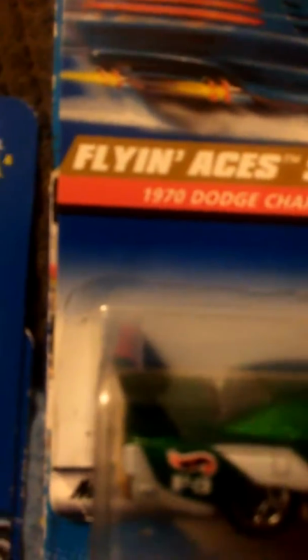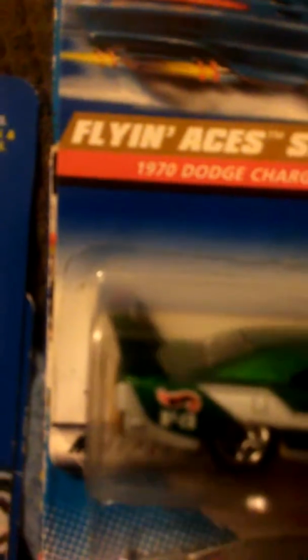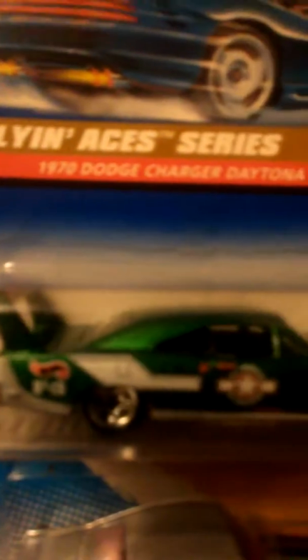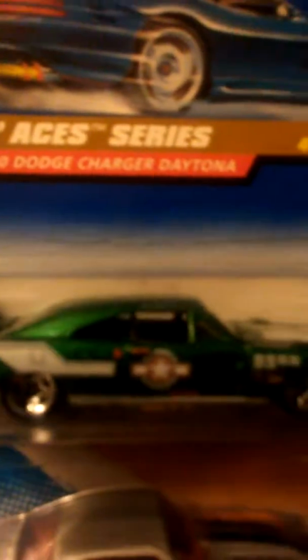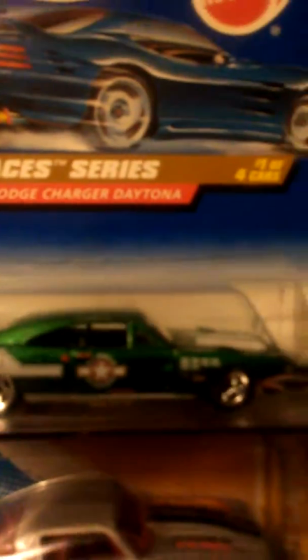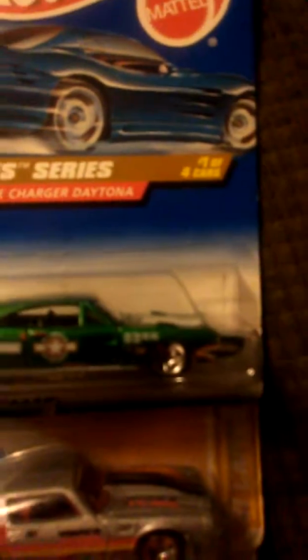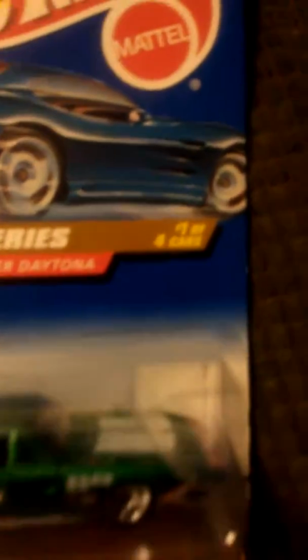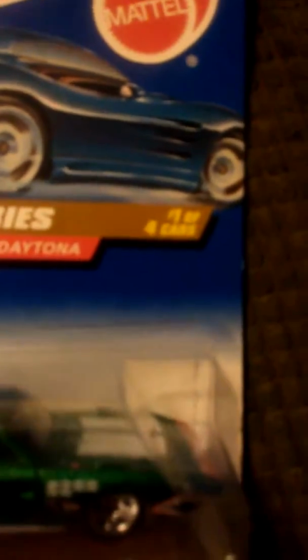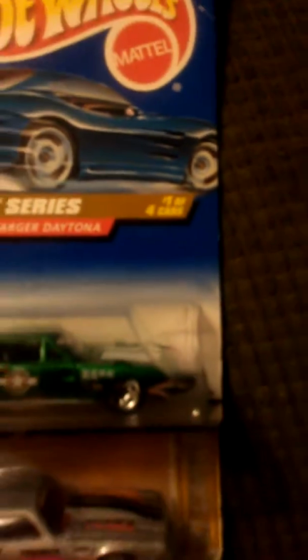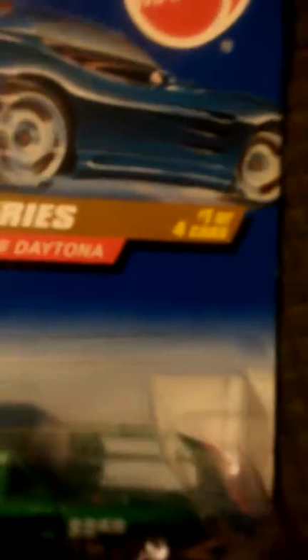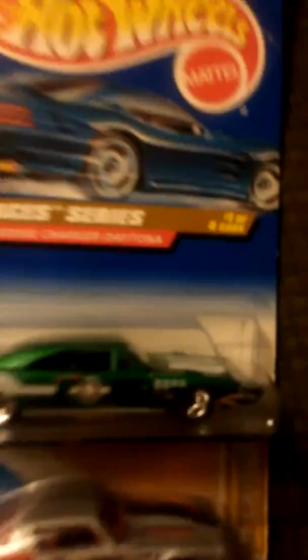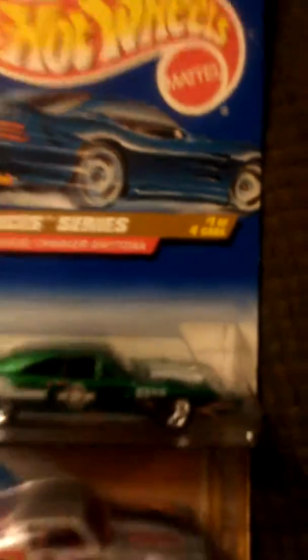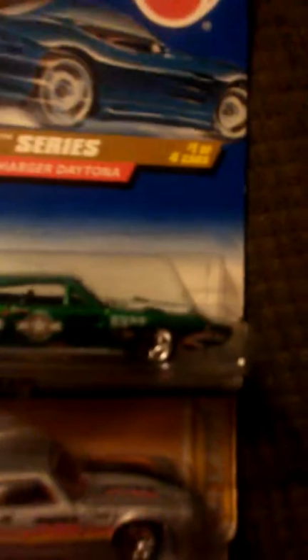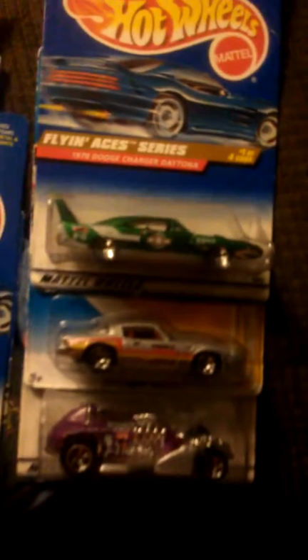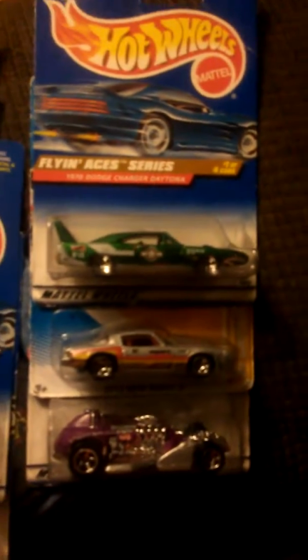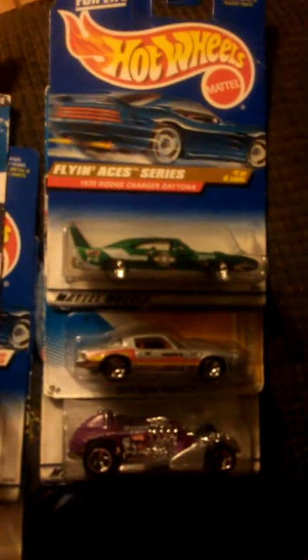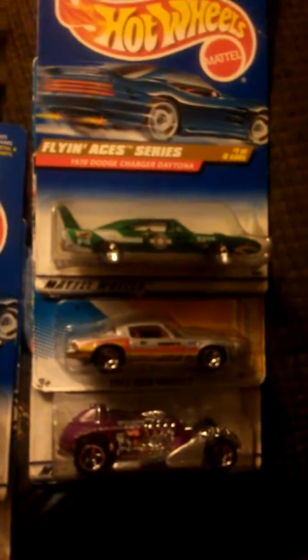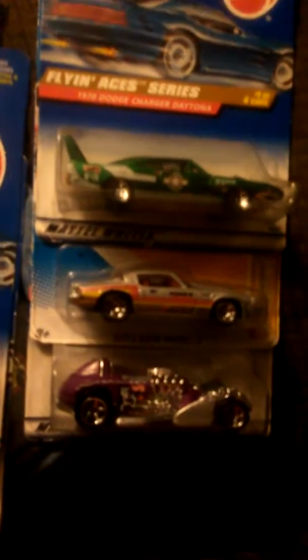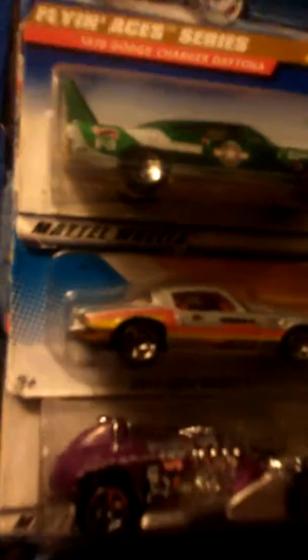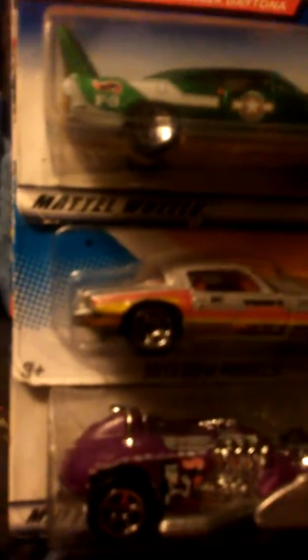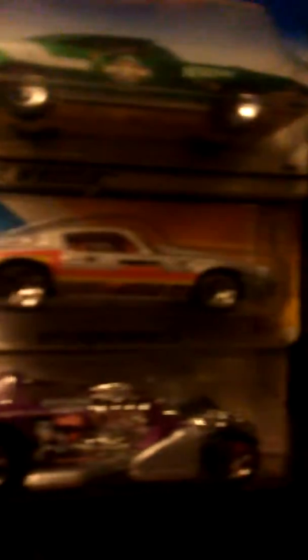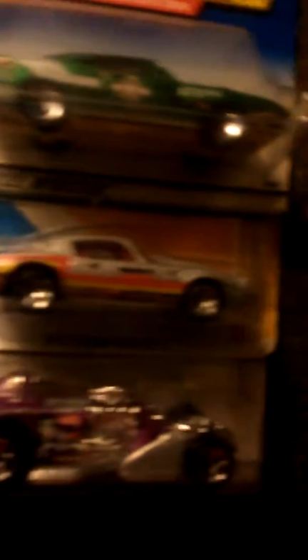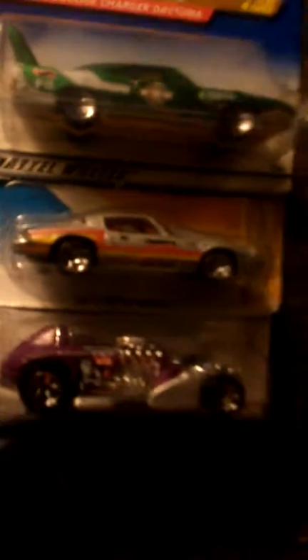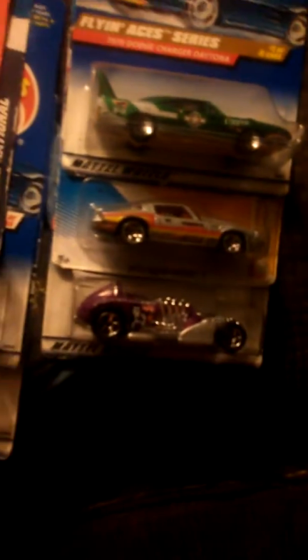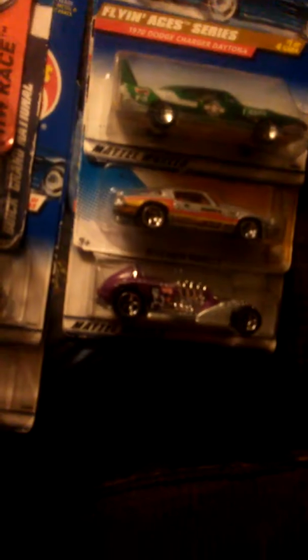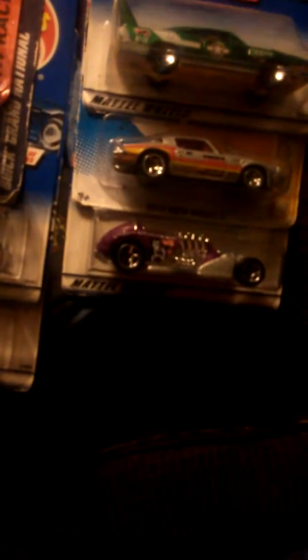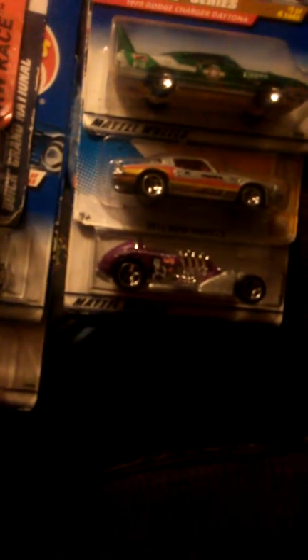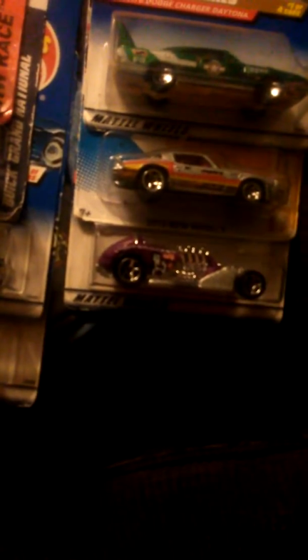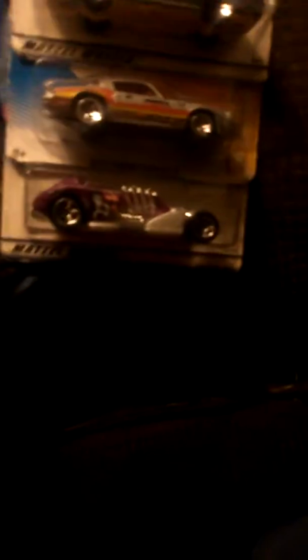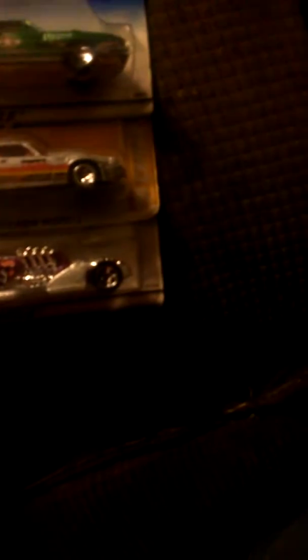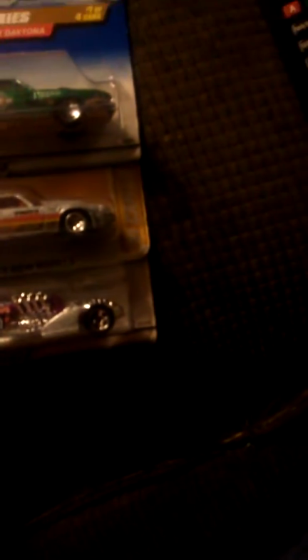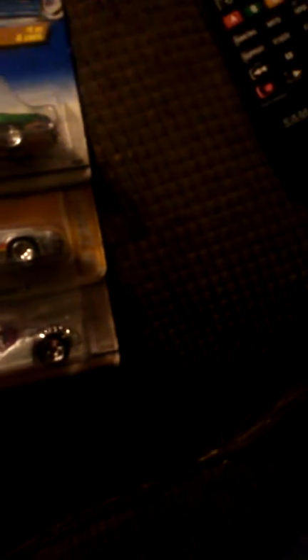1970 Dodge Charger Daytona — first of four cars ever made of this series. Then we have the Camaro, very quick on the track from the looks of it, and it even says on the back.